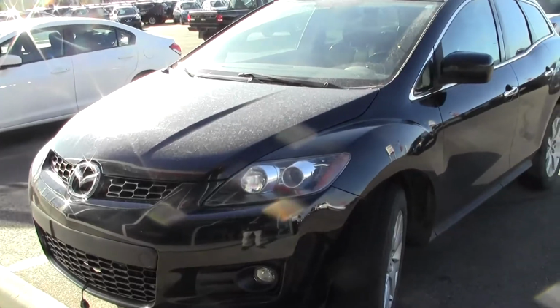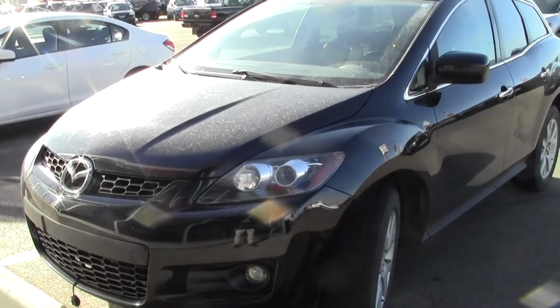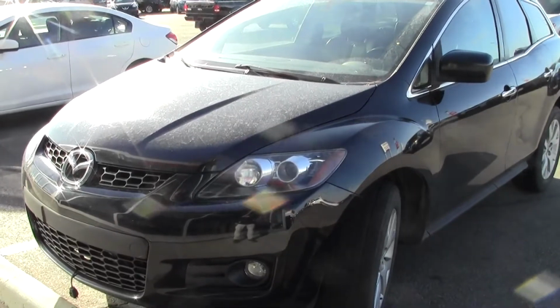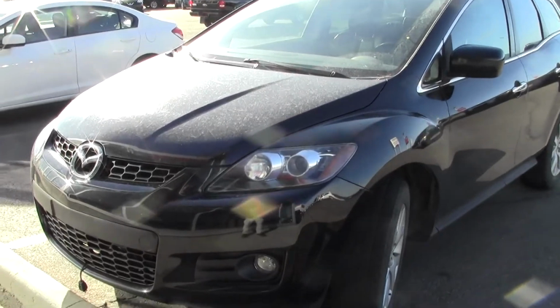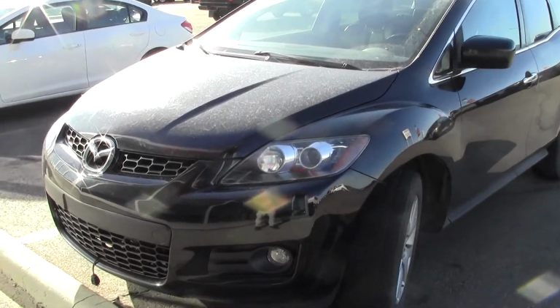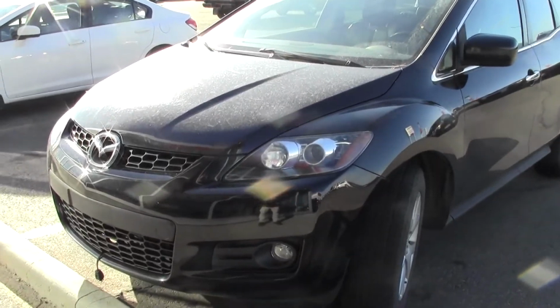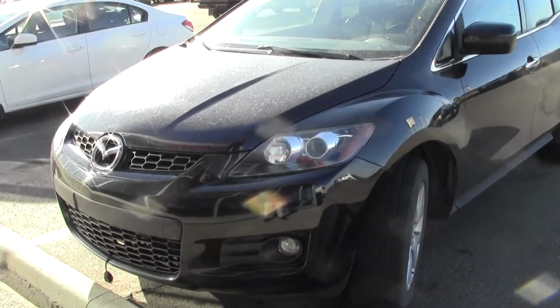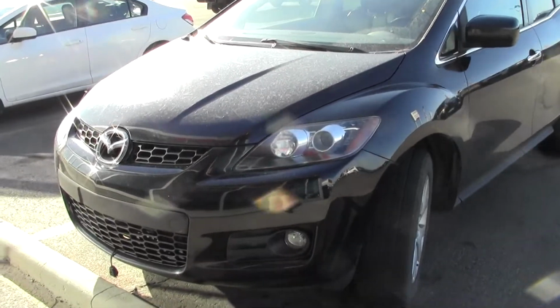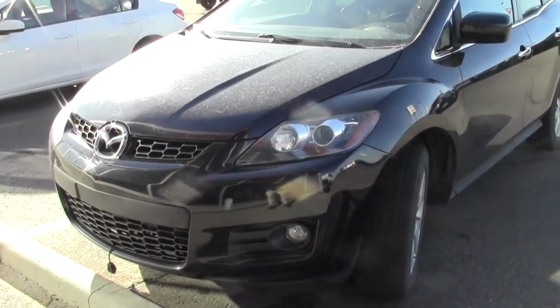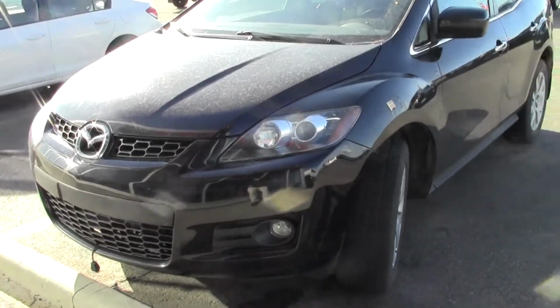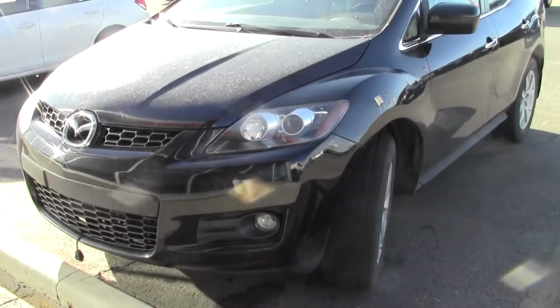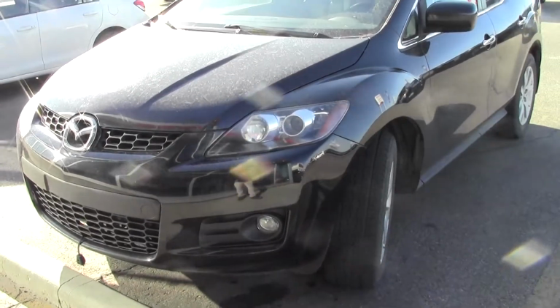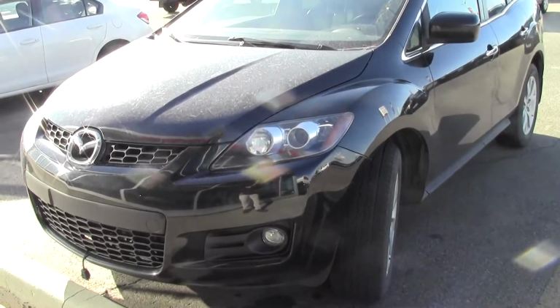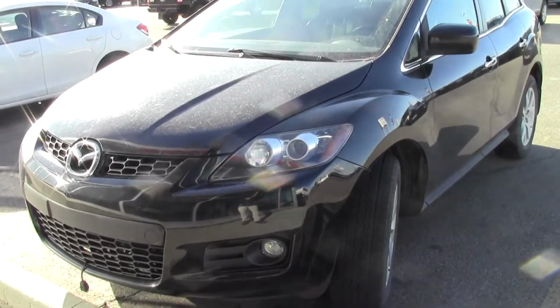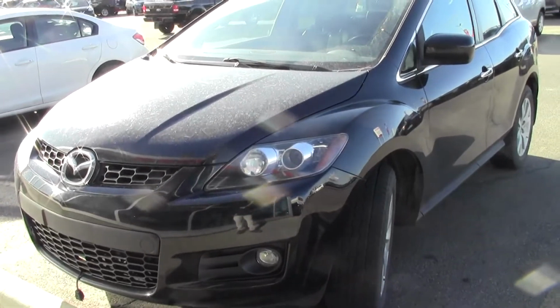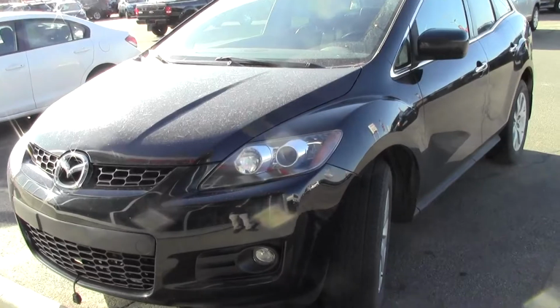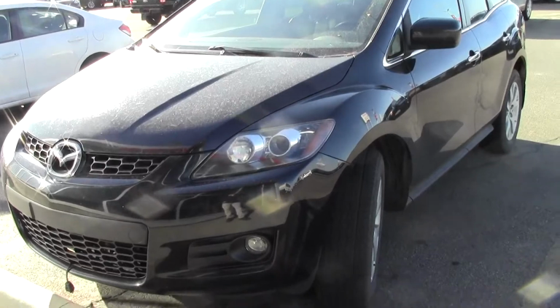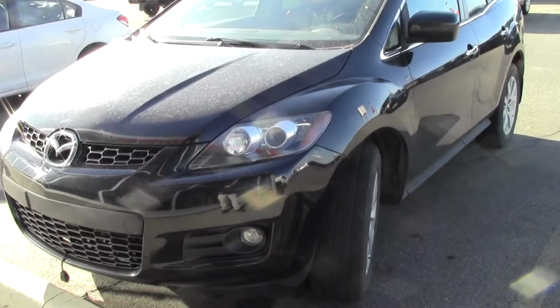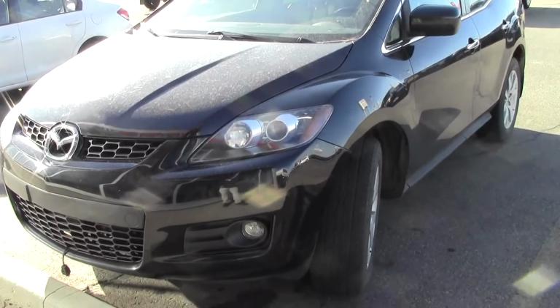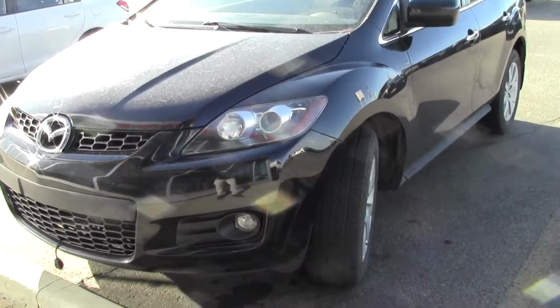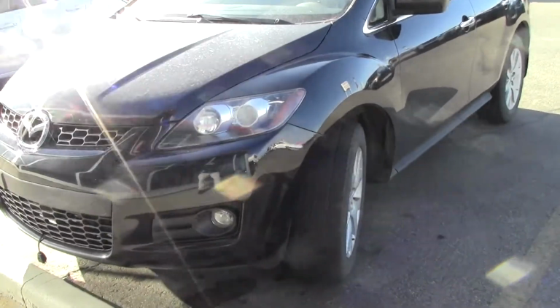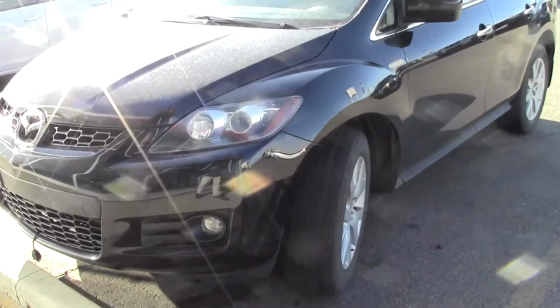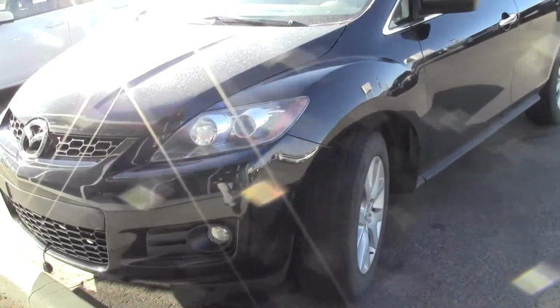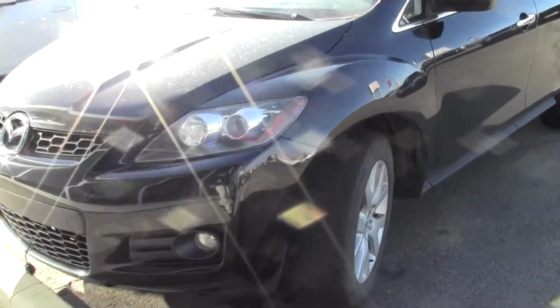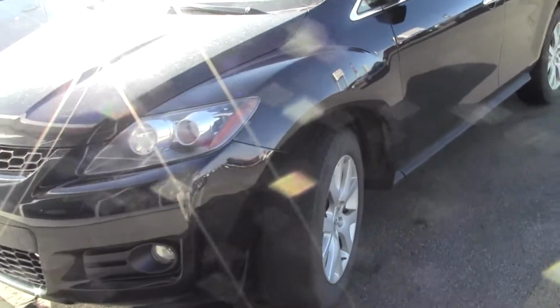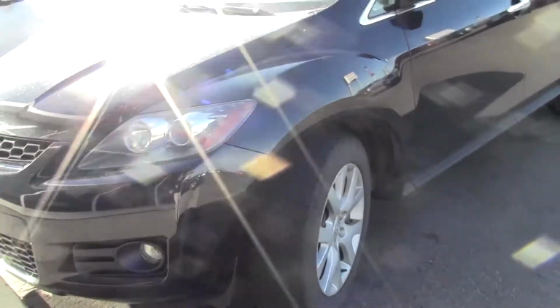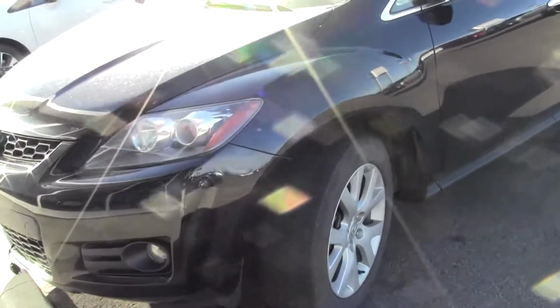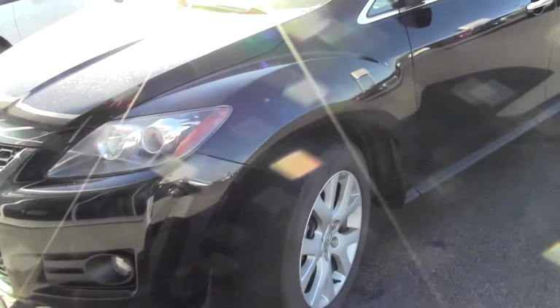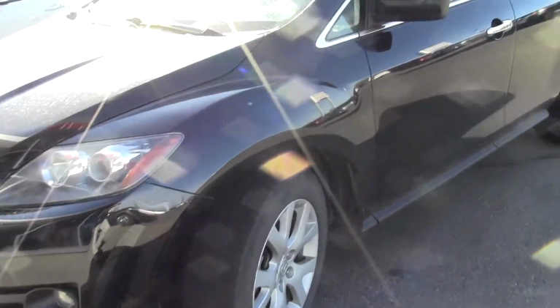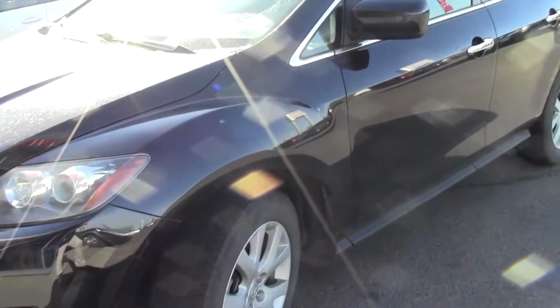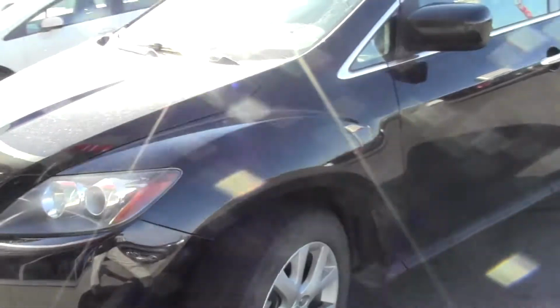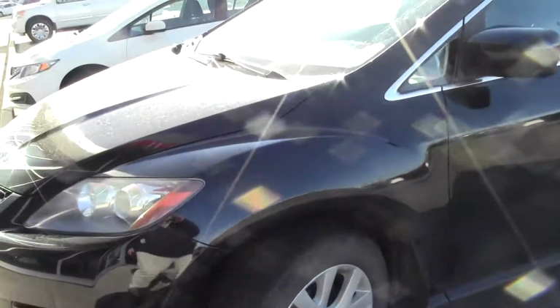Hi guys, Danny here at Sherwood Nissan. So we have this CX7 coming in — this Mazda — and it's an all-wheel drive. 126,000 kilometers, and it's a 2007.